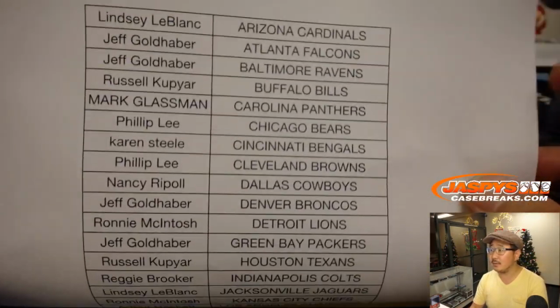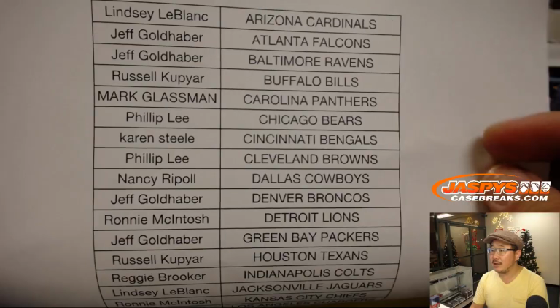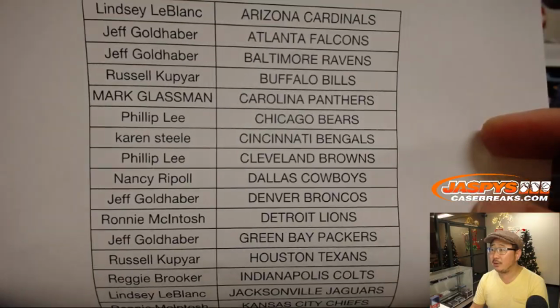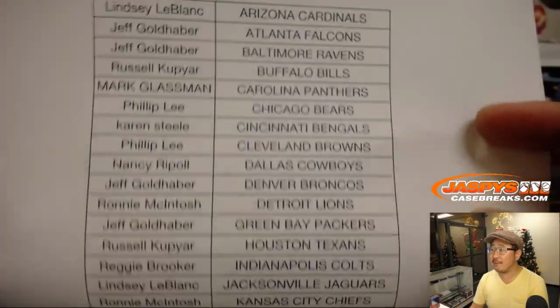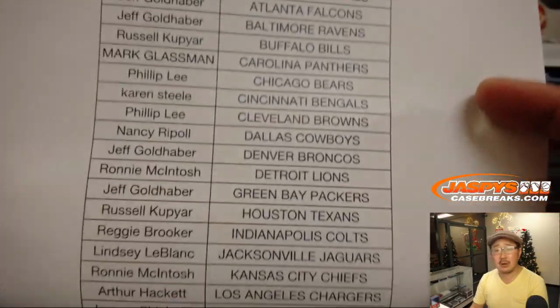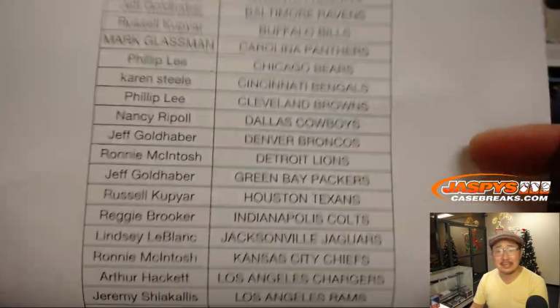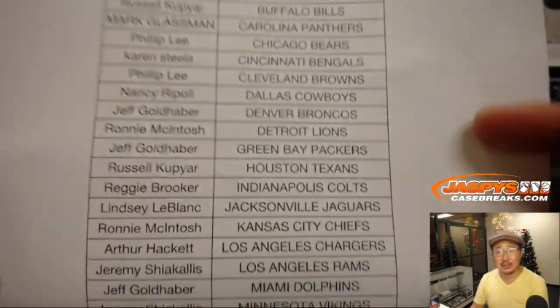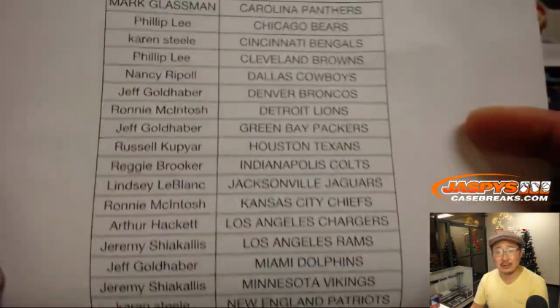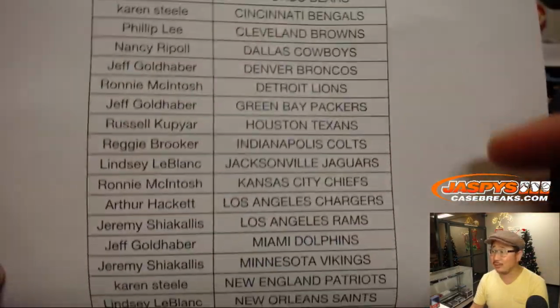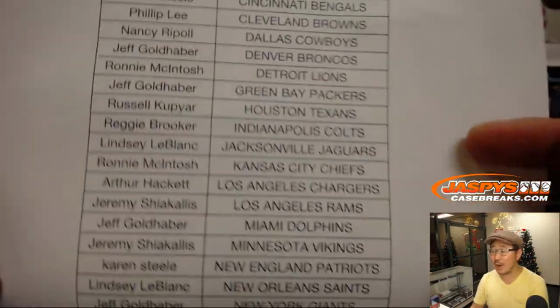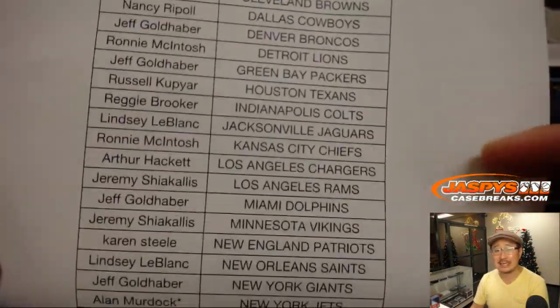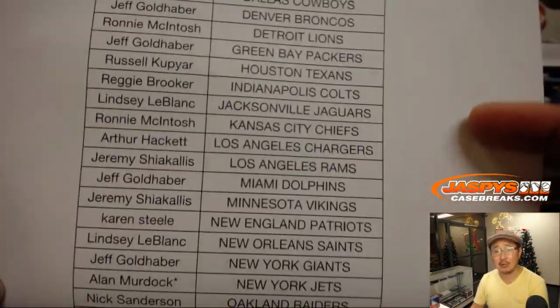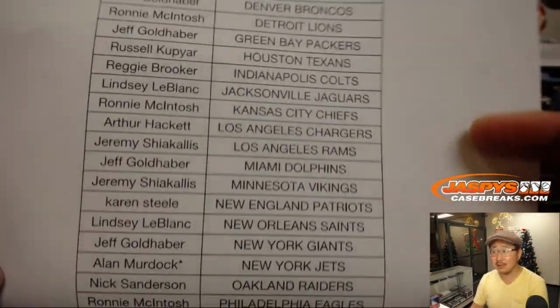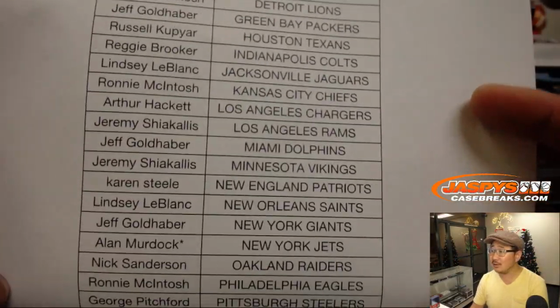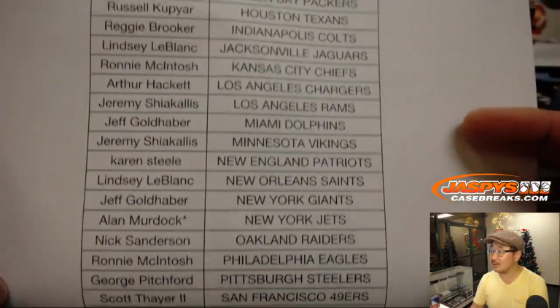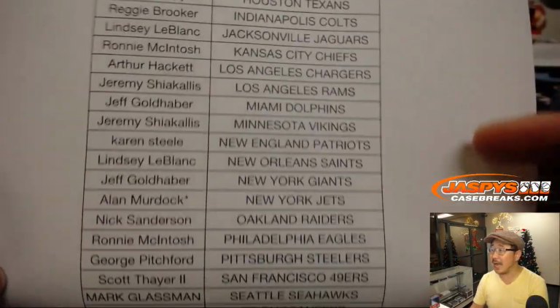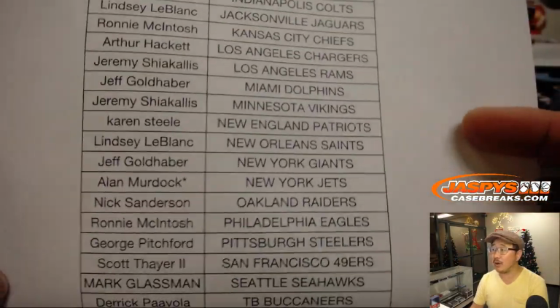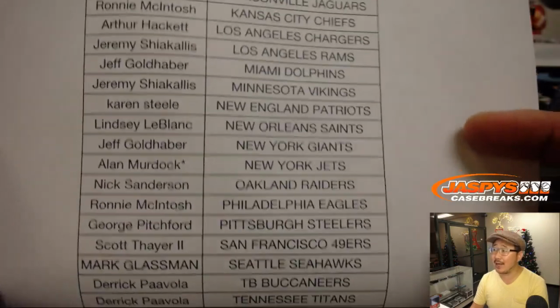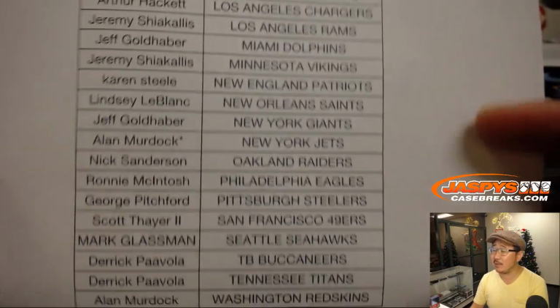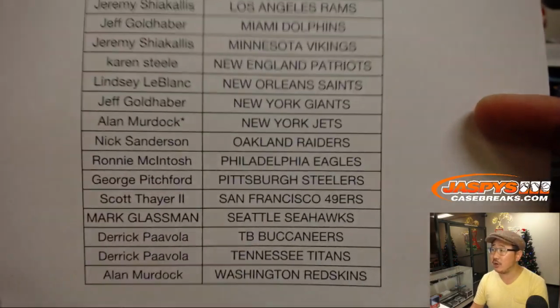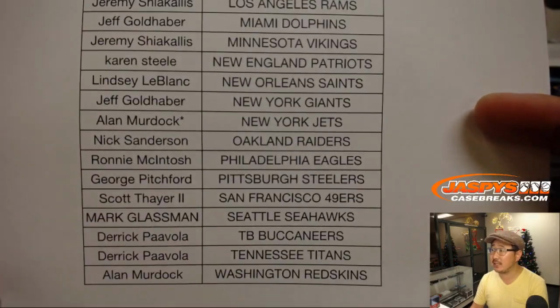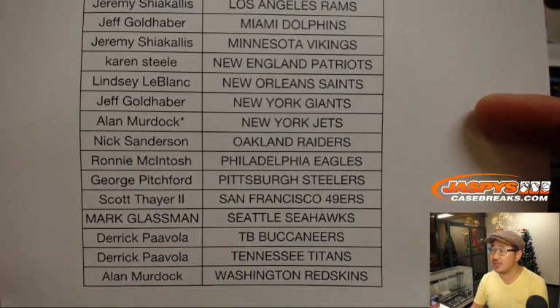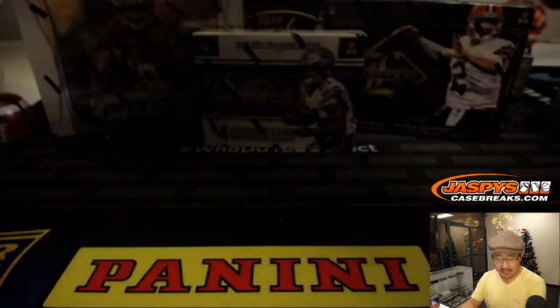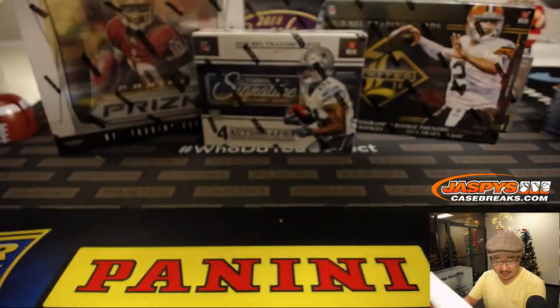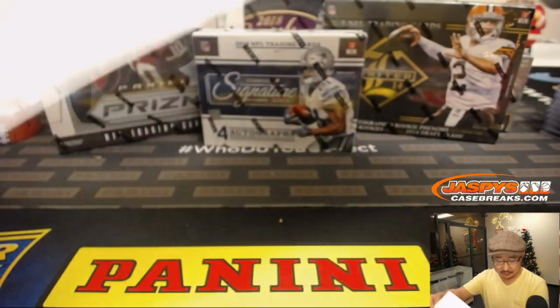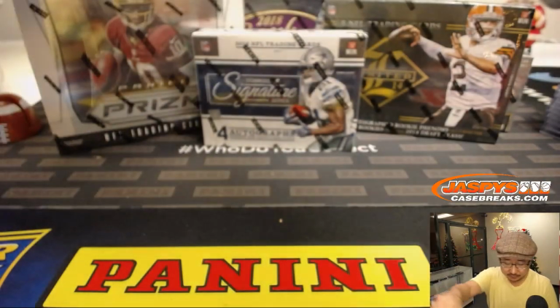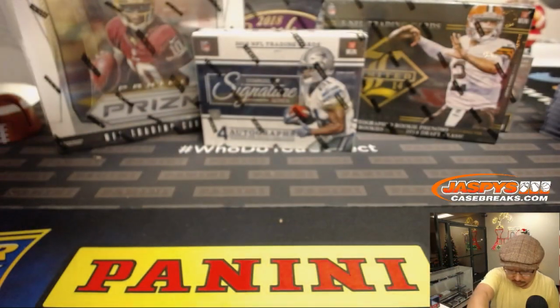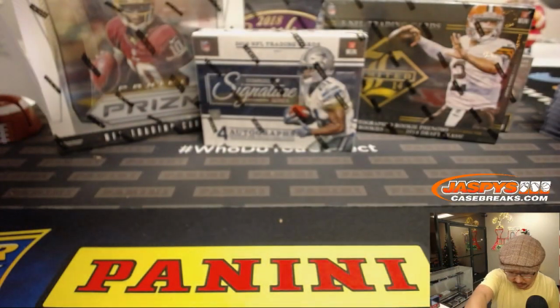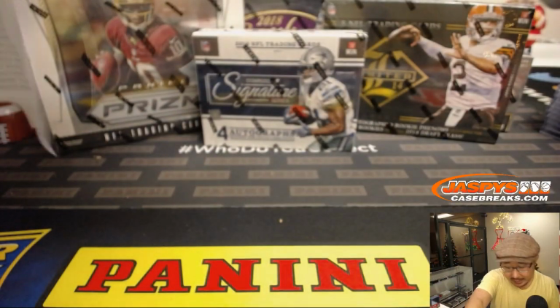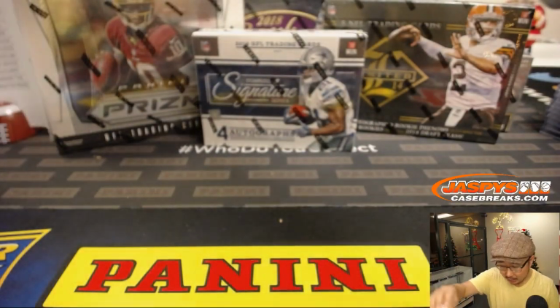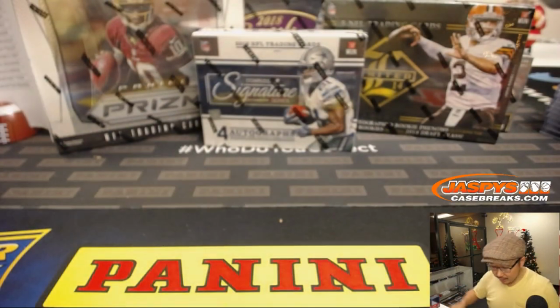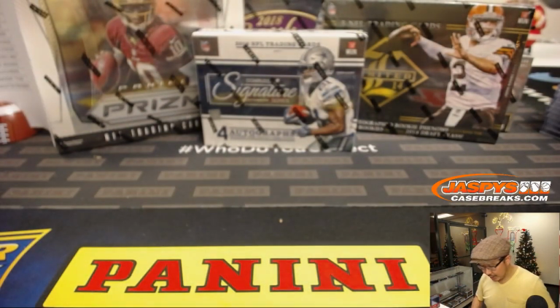Can you believe that football season is actually winding down? Alan Murdoch, Last Bot Mojo, picks up the Jets. Thanks, Alan.